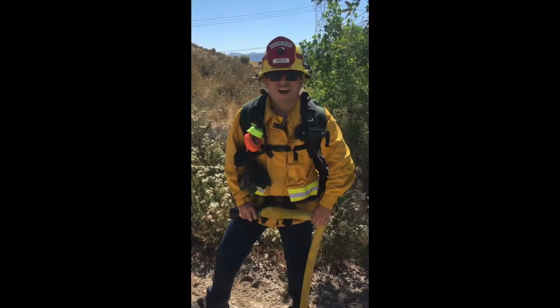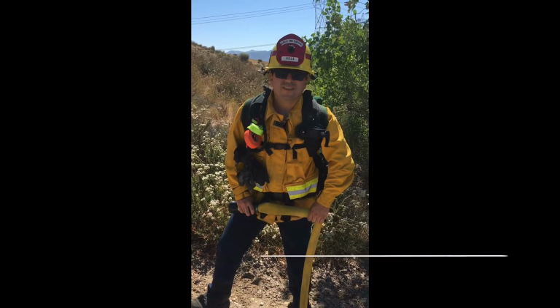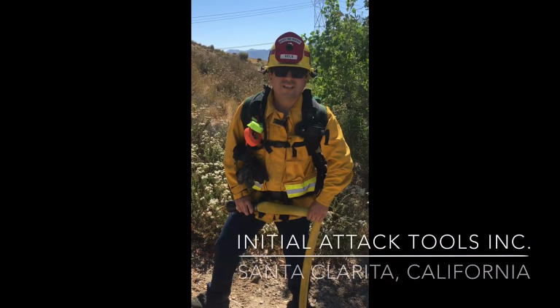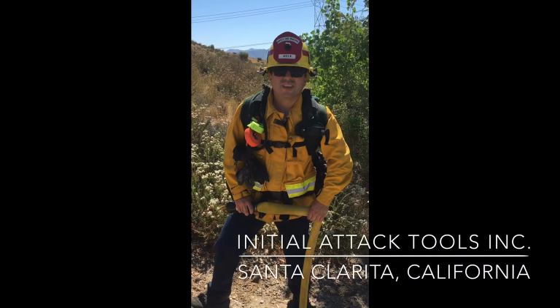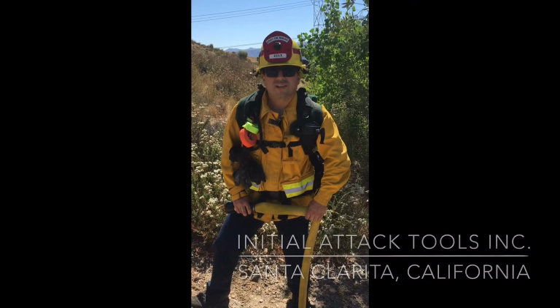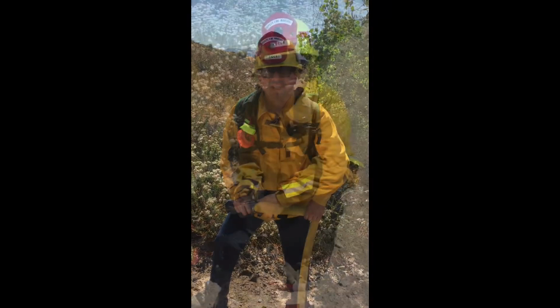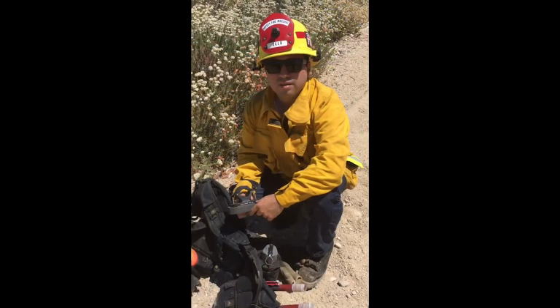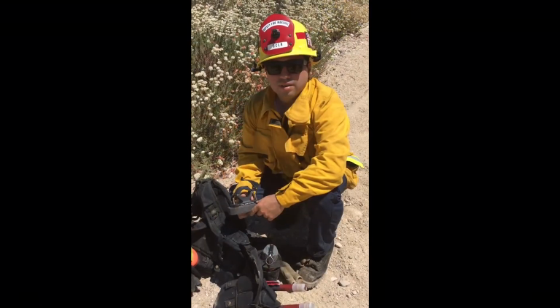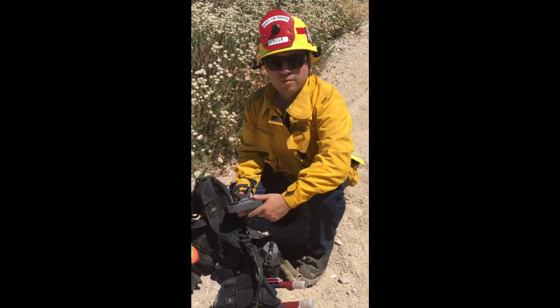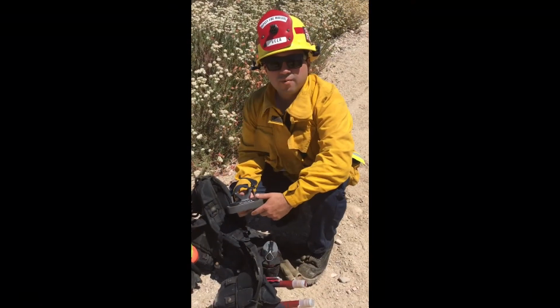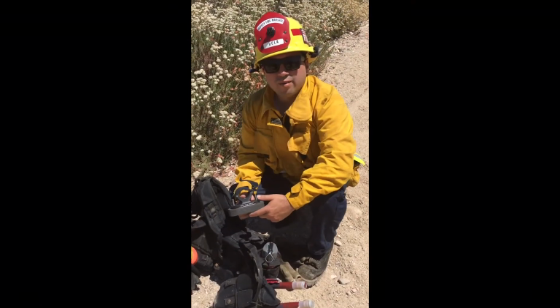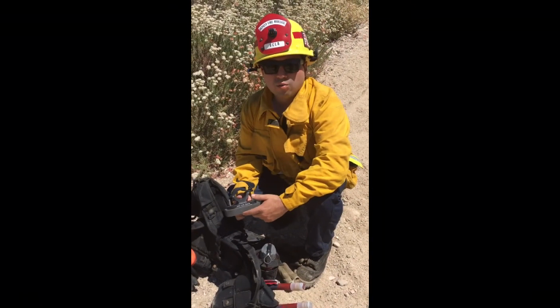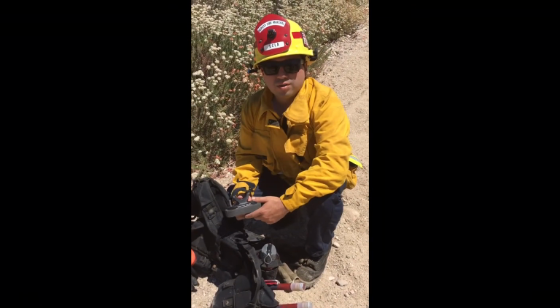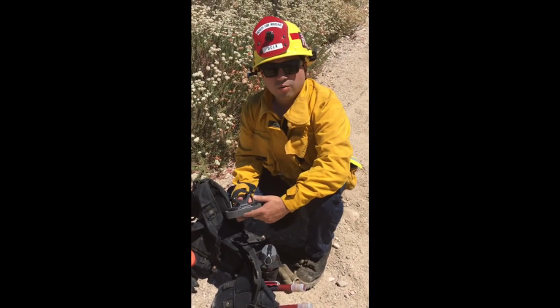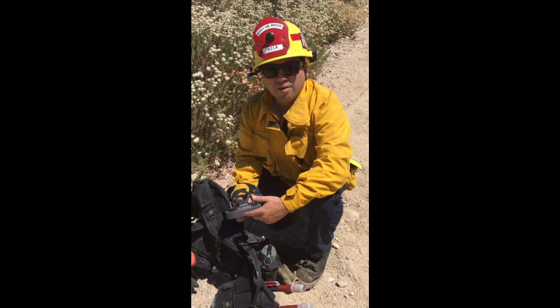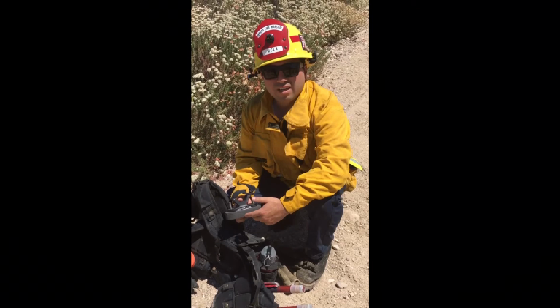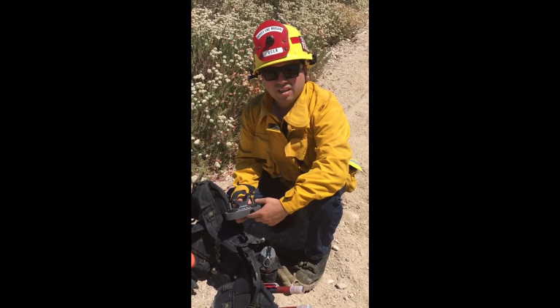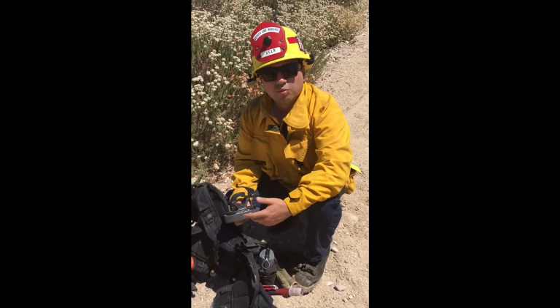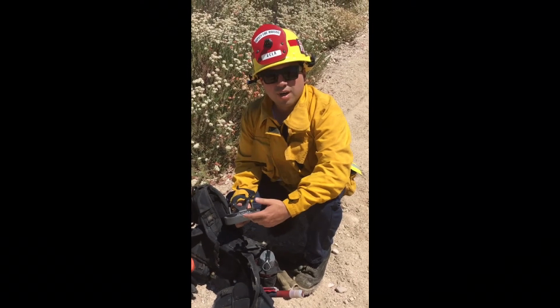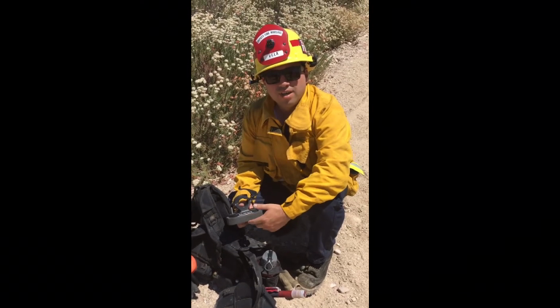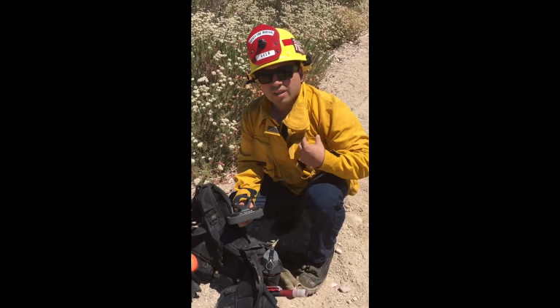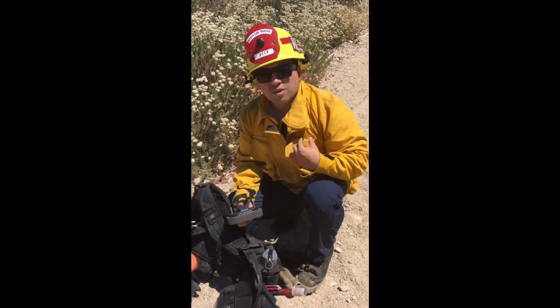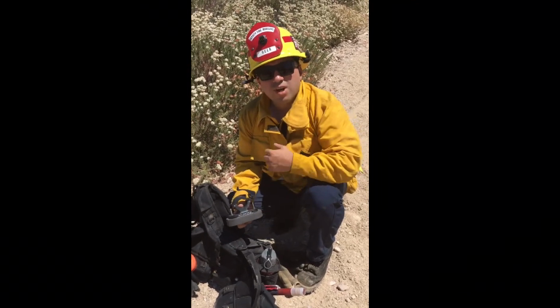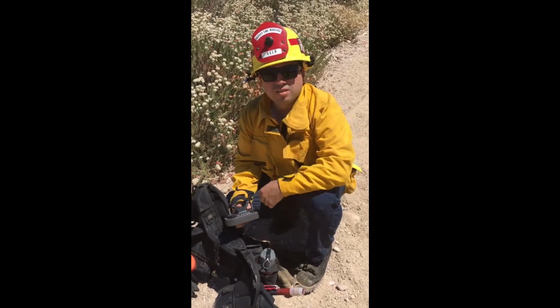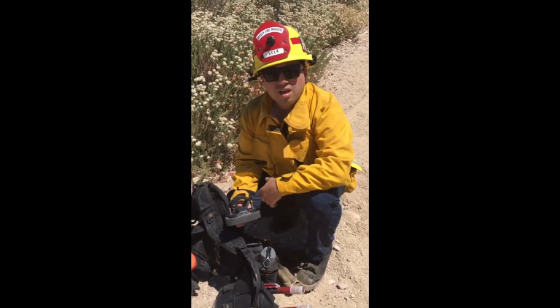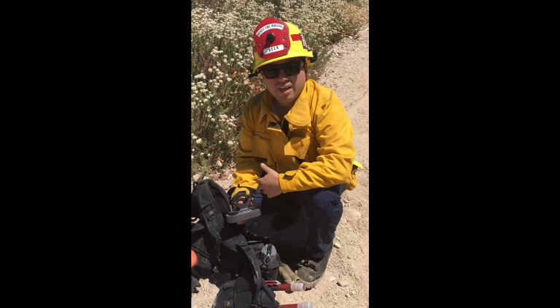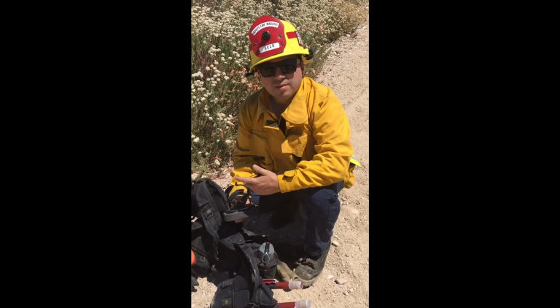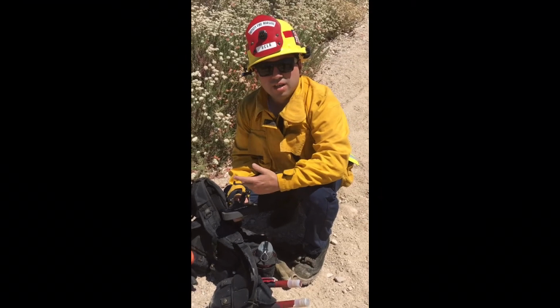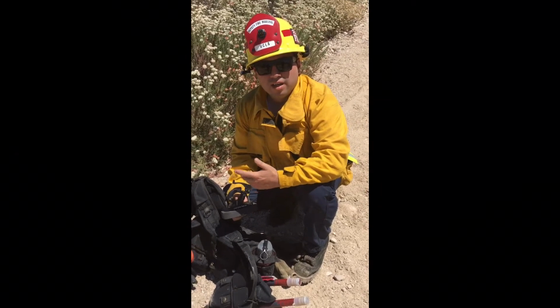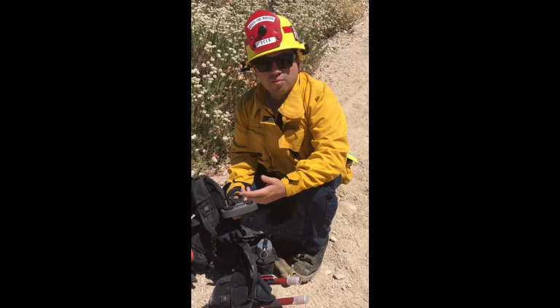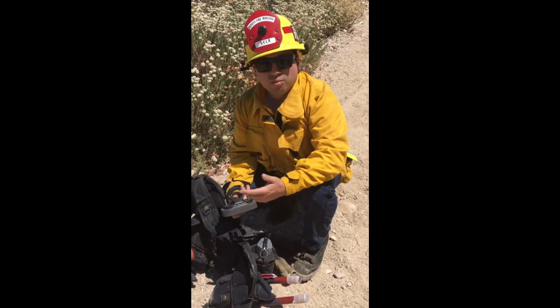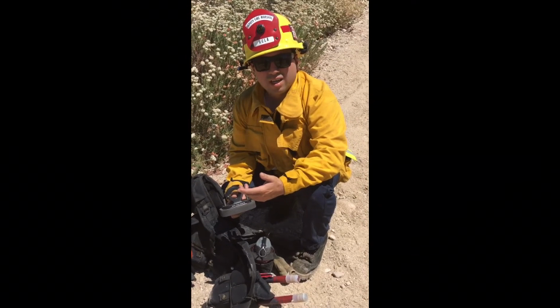Hi, my name is Daniel Solis with Initial Attack Tools. We're going to be talking about how to install the workhorse onto your wildland pack. A good rule of thumb is we like to measure it with your pec muscle, but at the same time it's going to depend on your body type.